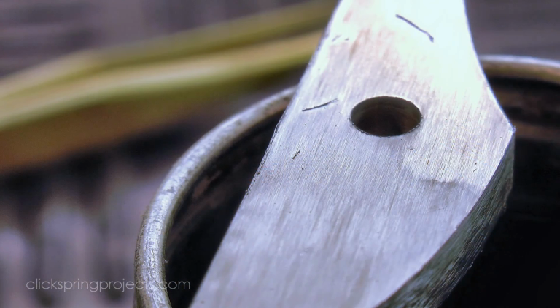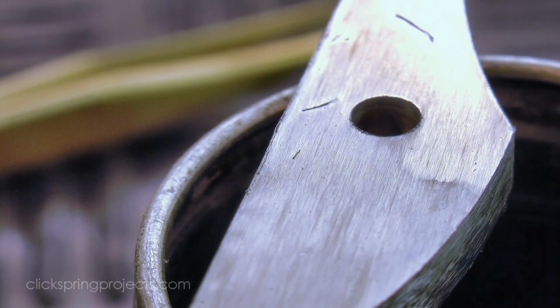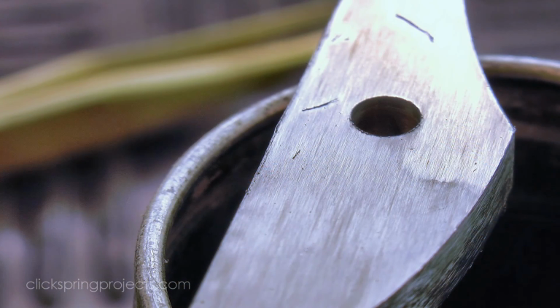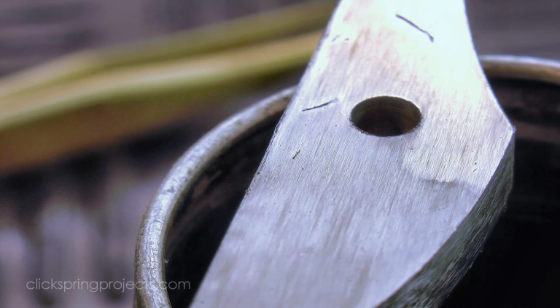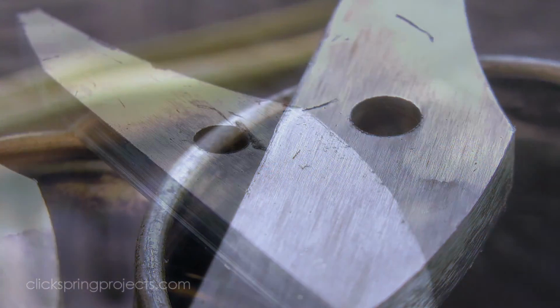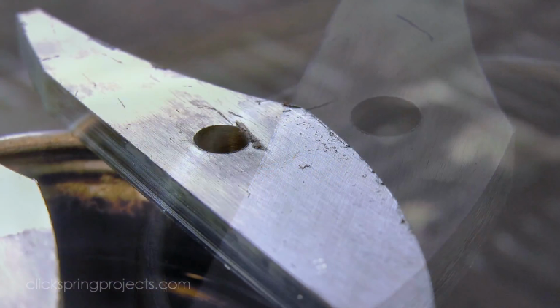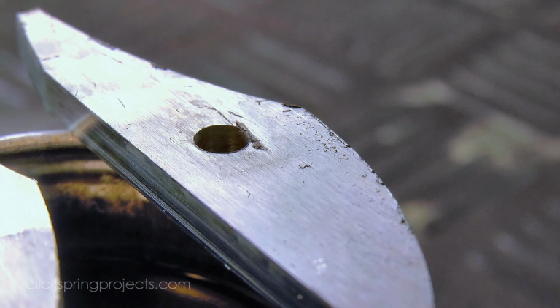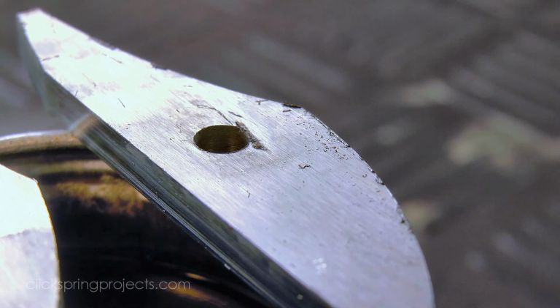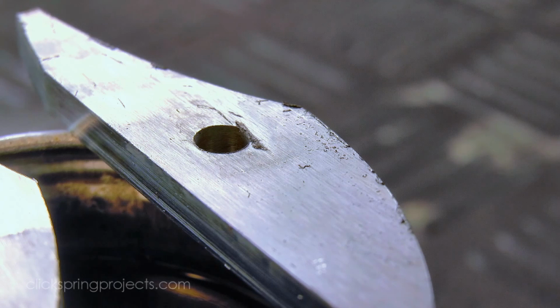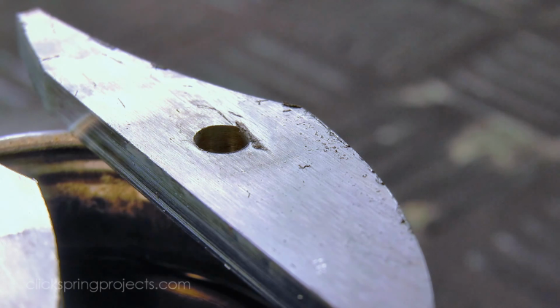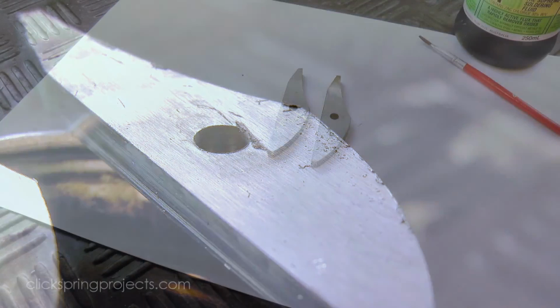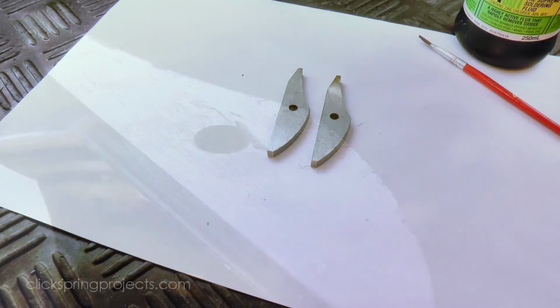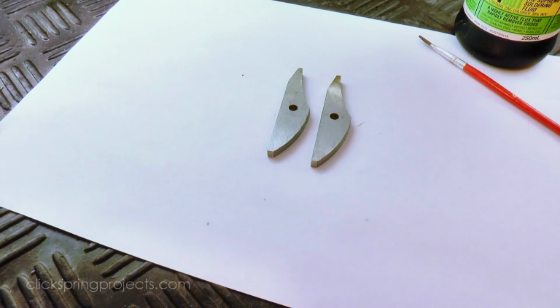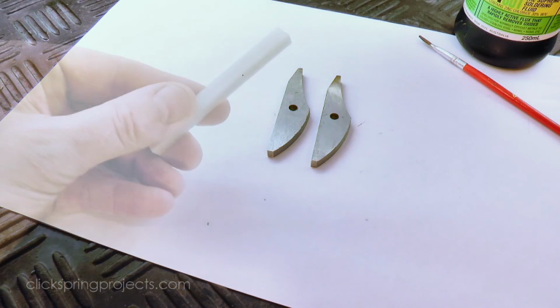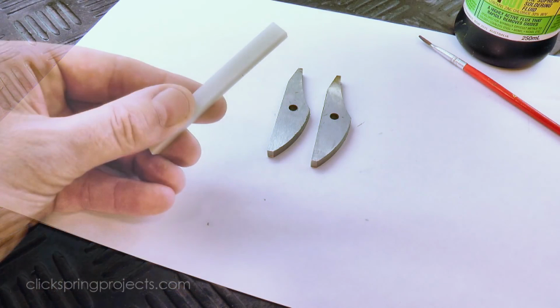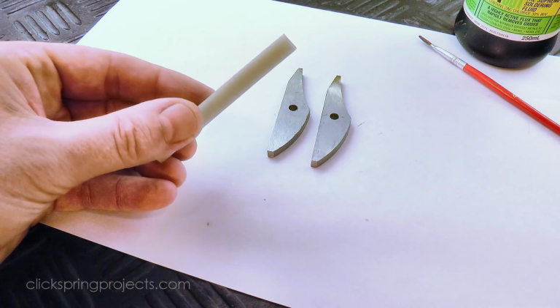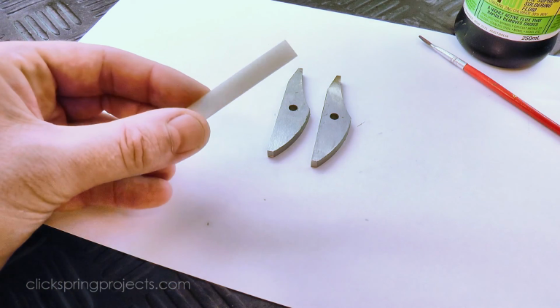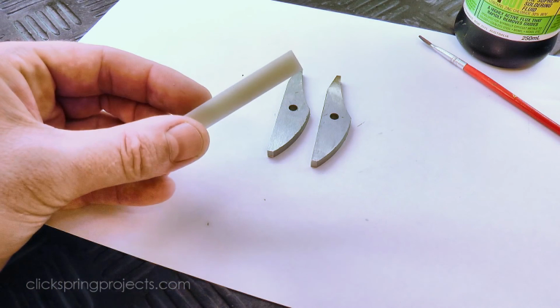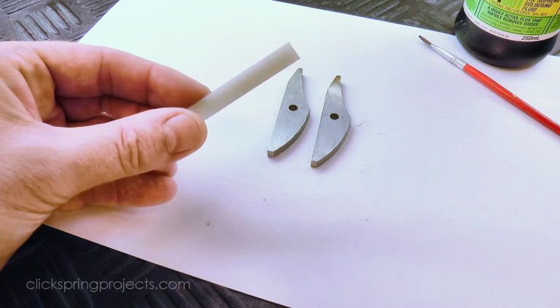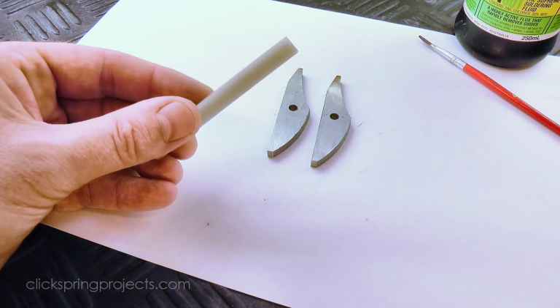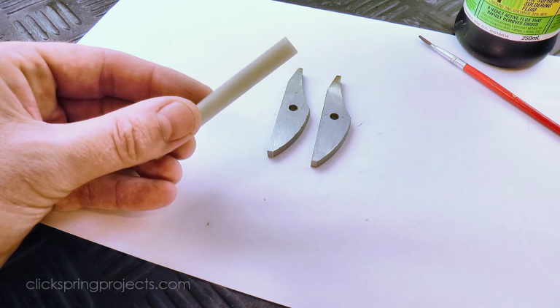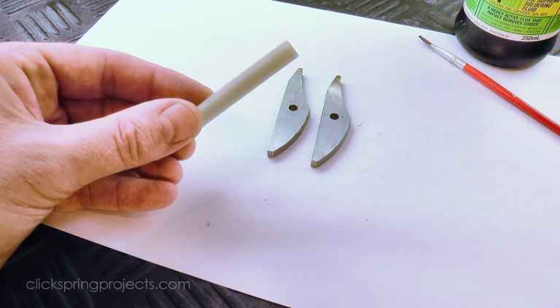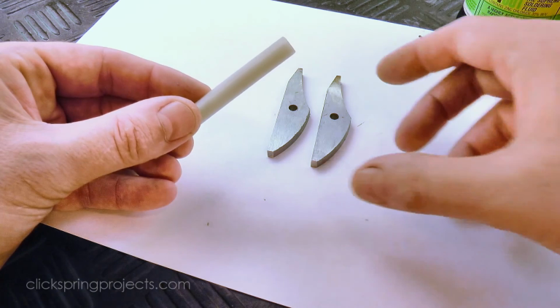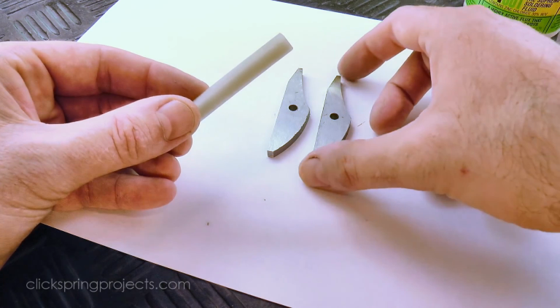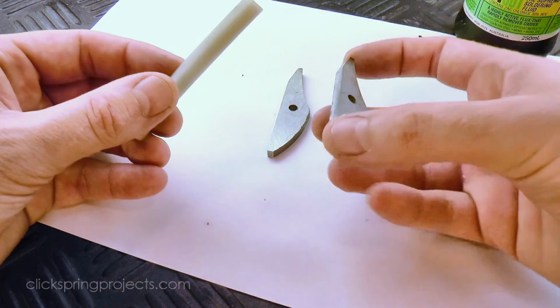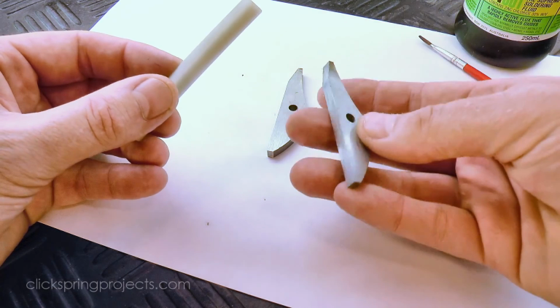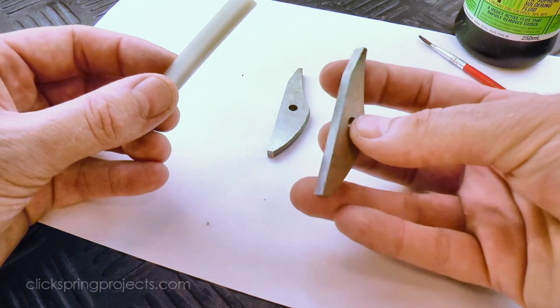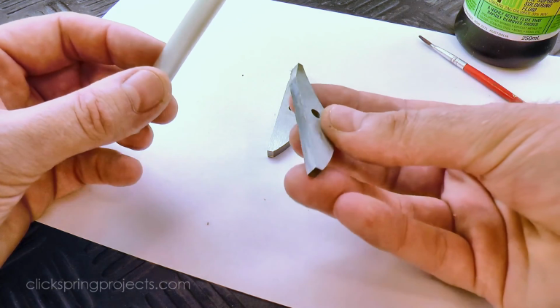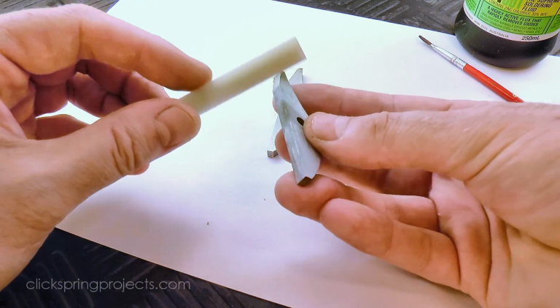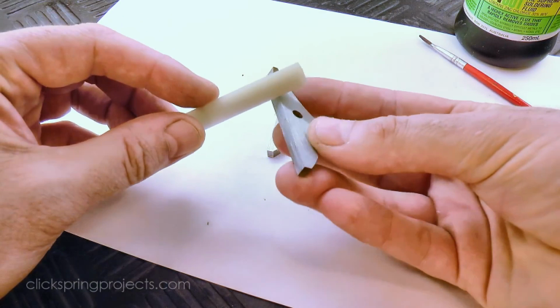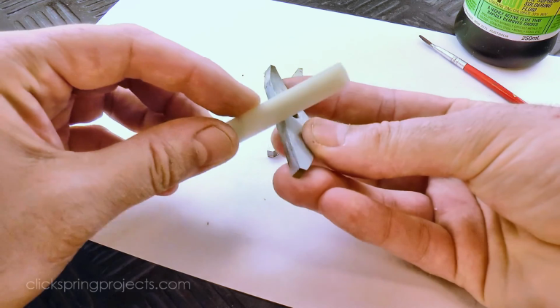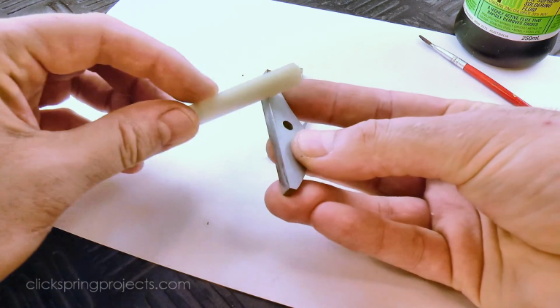A closer inspection shows that all of that surfacing has left a decent burr on the perimeter, so I used a fine oilstone to tidy them up. It's less aggressive than using files, and I find that it leaves a much more presentable finish.